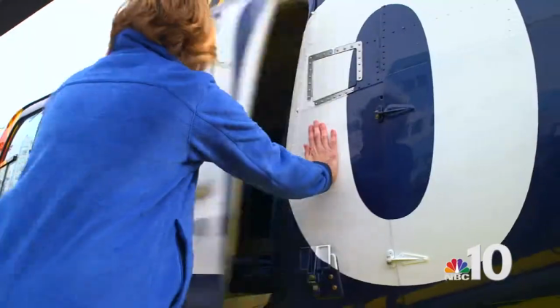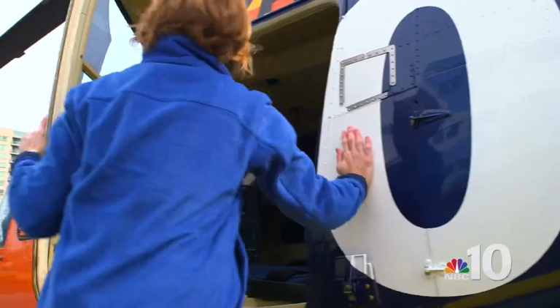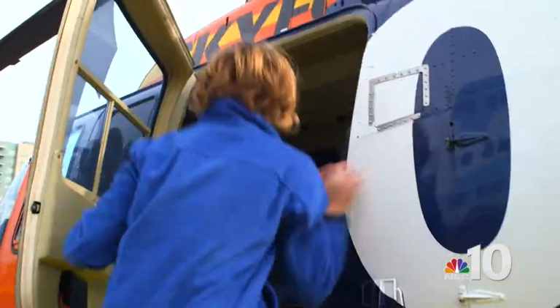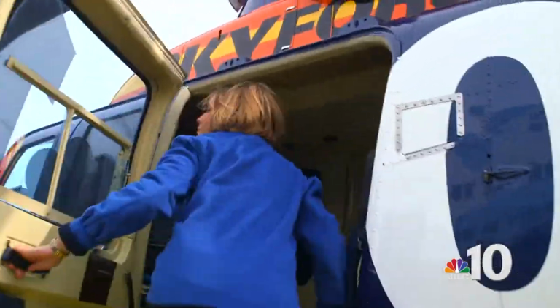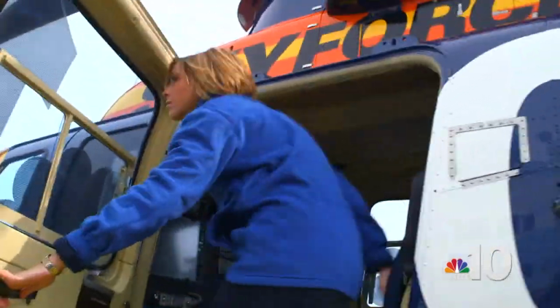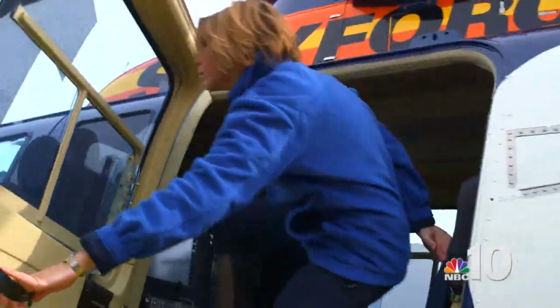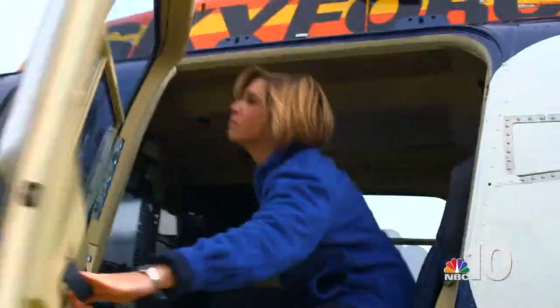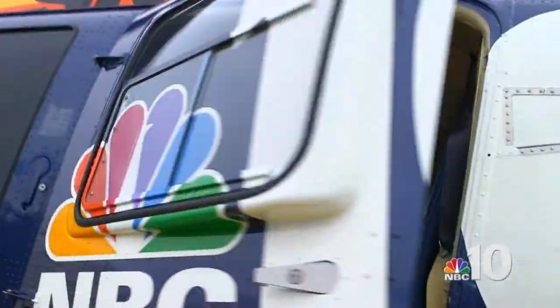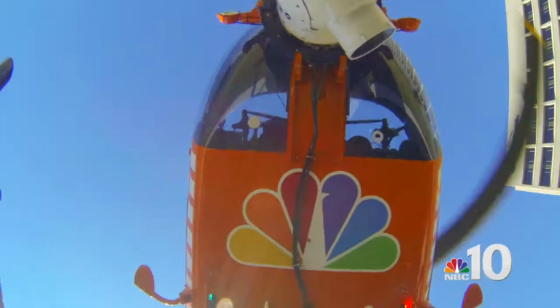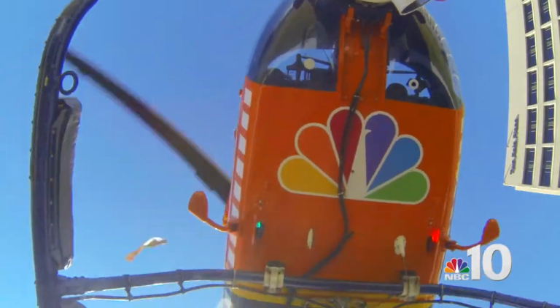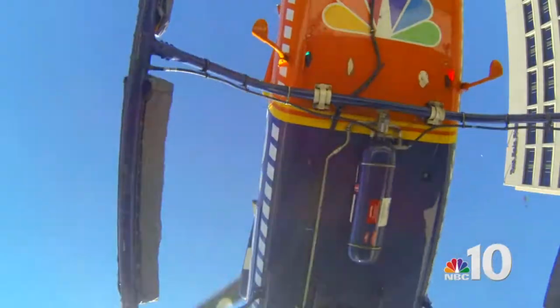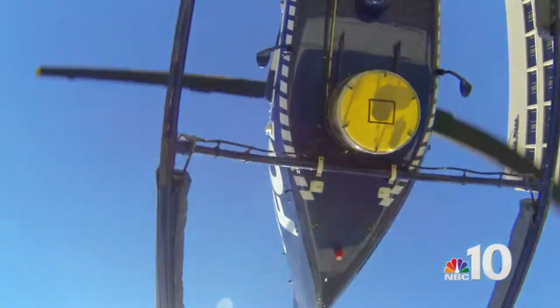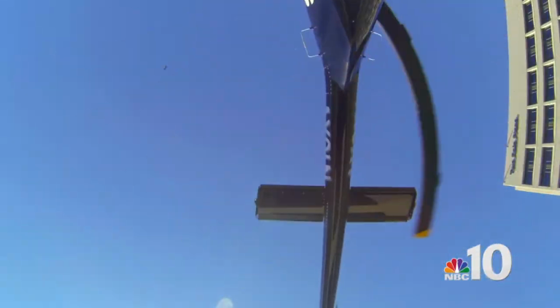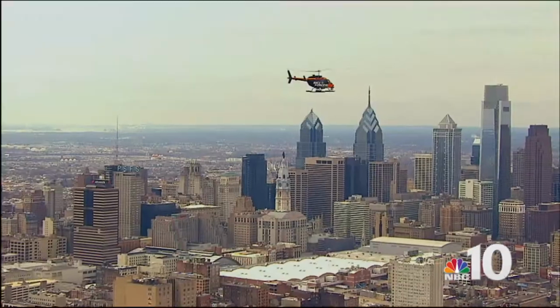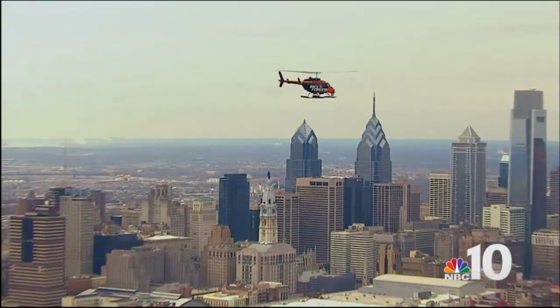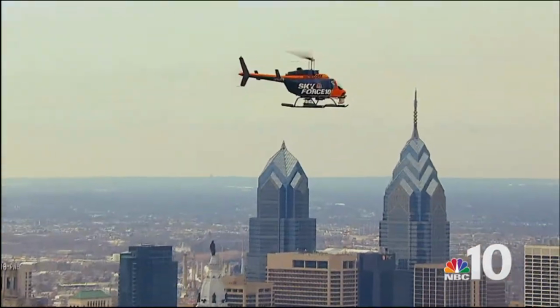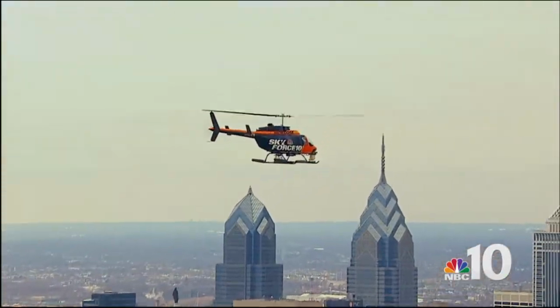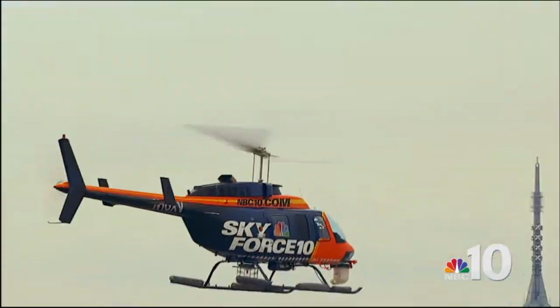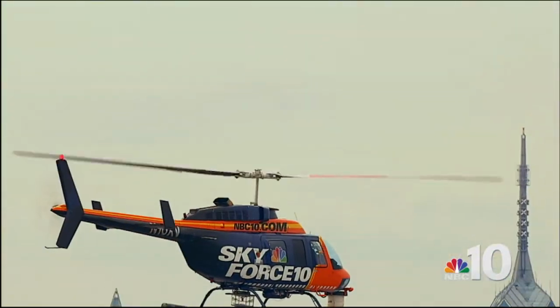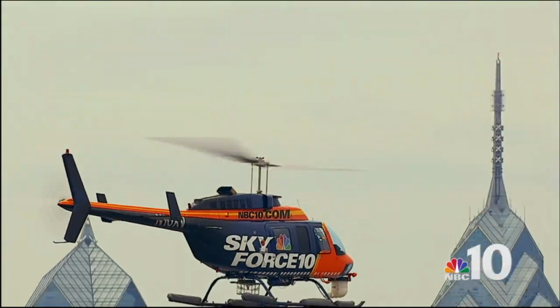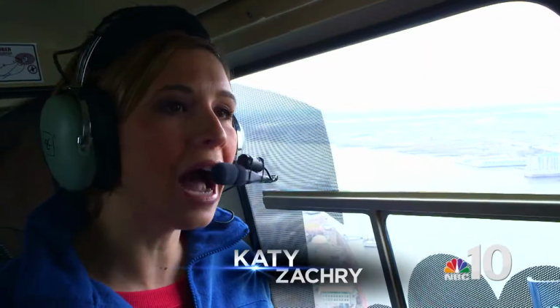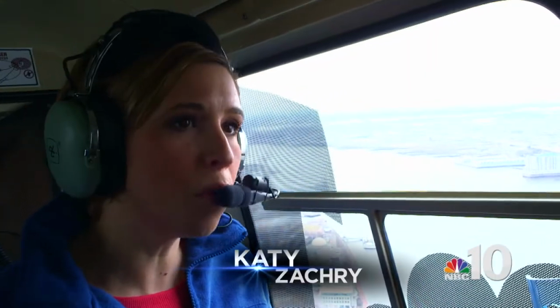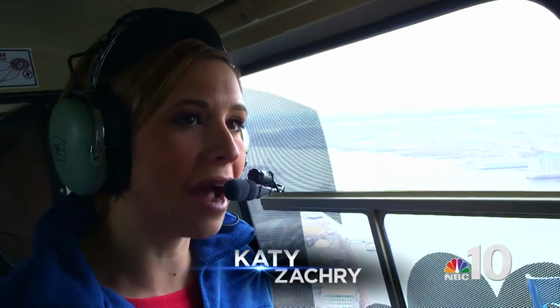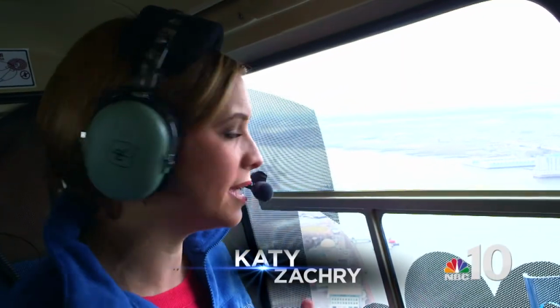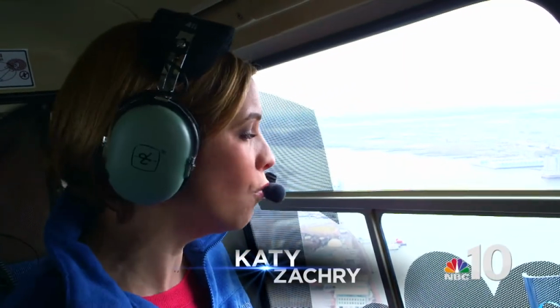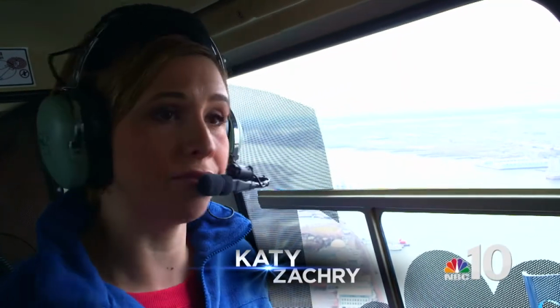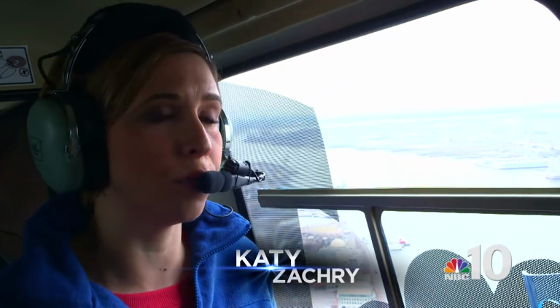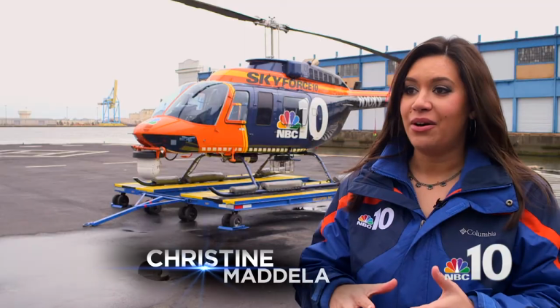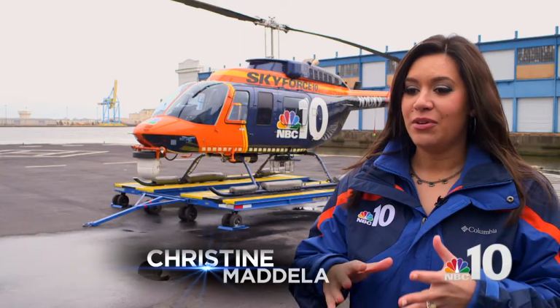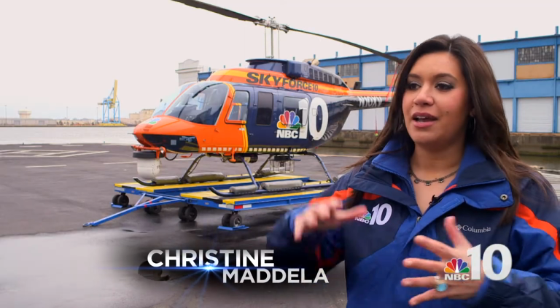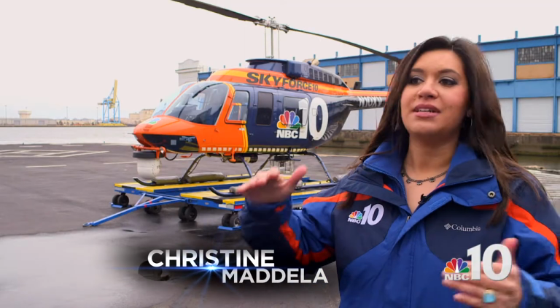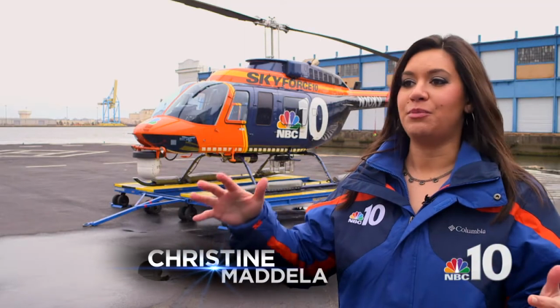But what really sets Sky Force 10 apart is how it revolutionizes news reporting in the area. Because Sky Force 10 can help us cover the story by putting our reporters on the scene from up above. Now we've got a multi-tiered approach.